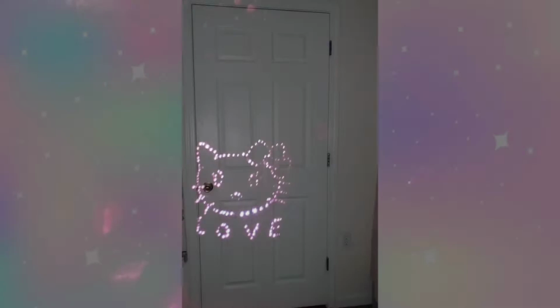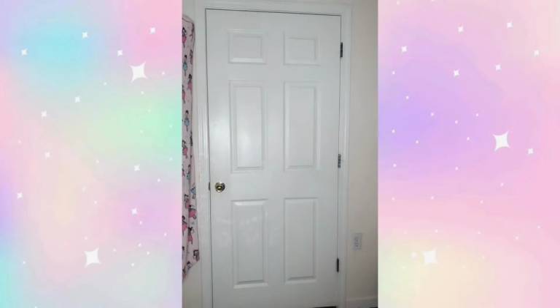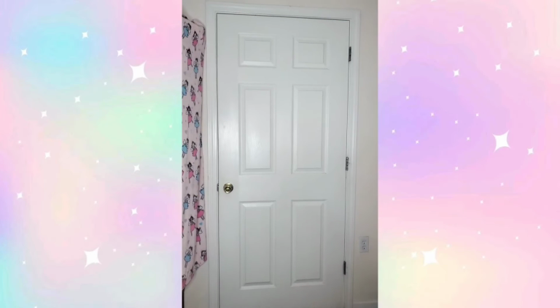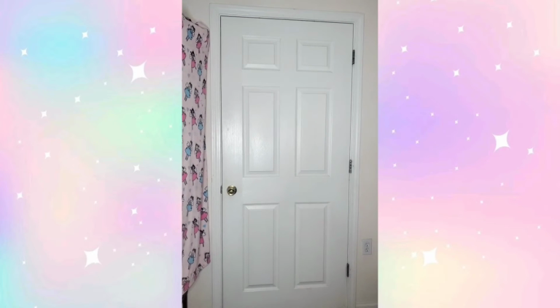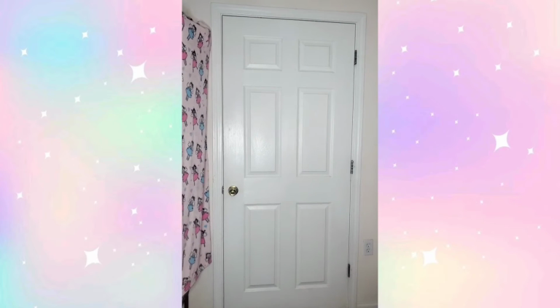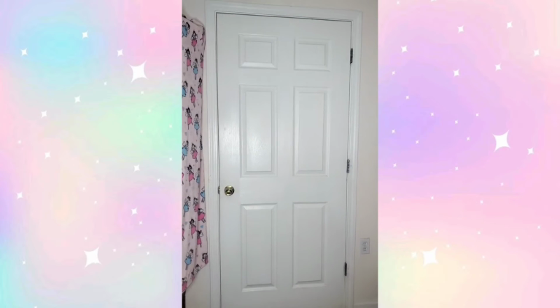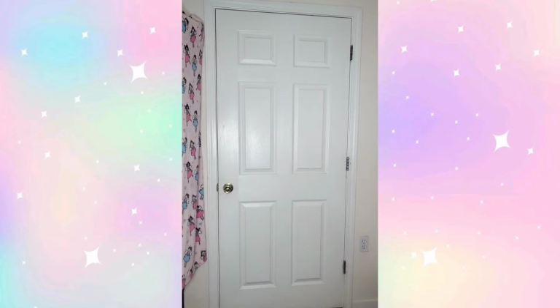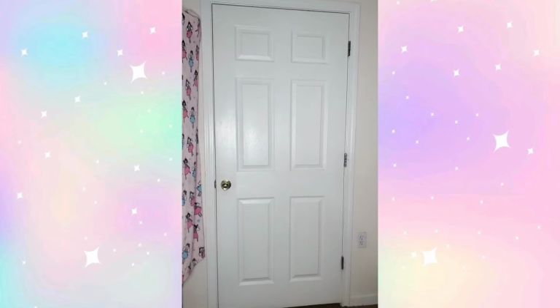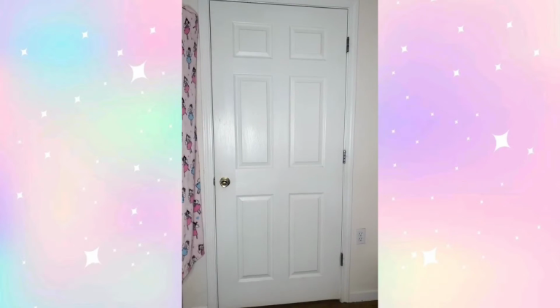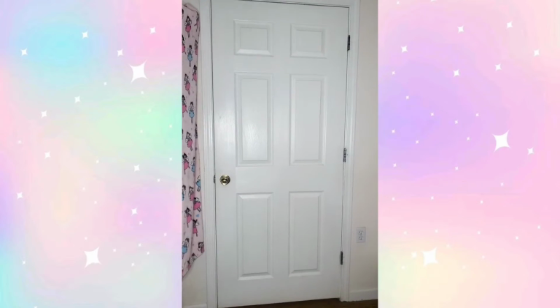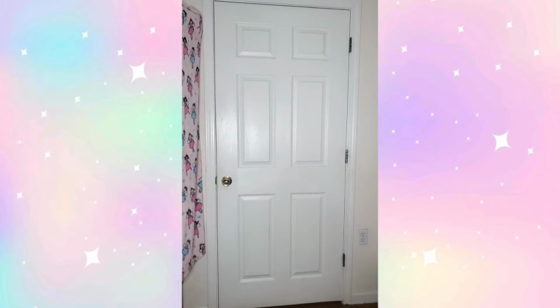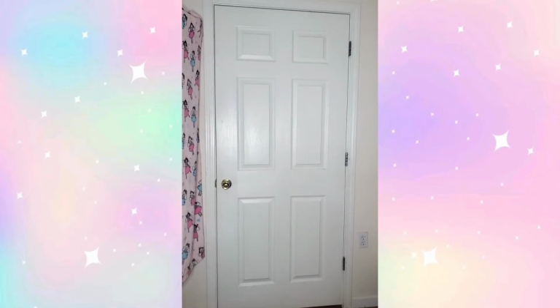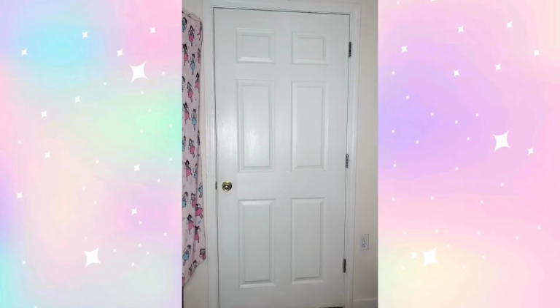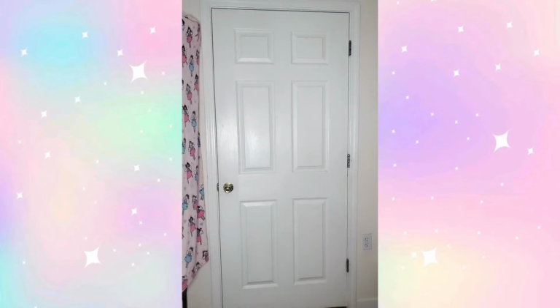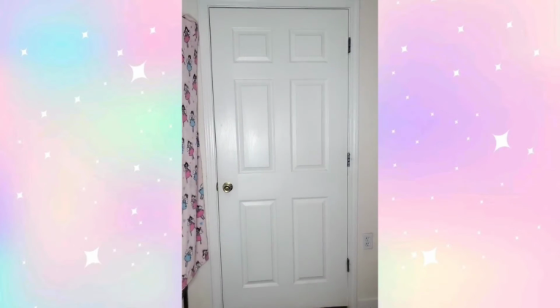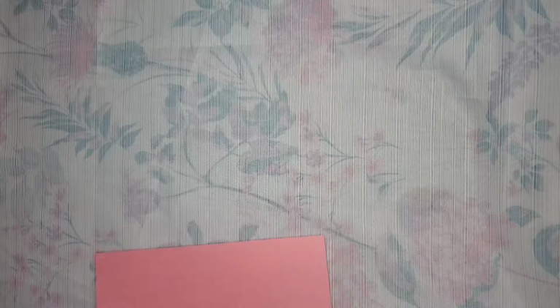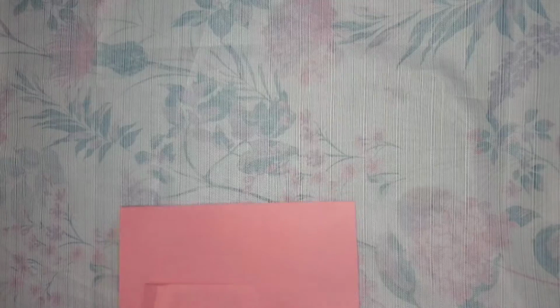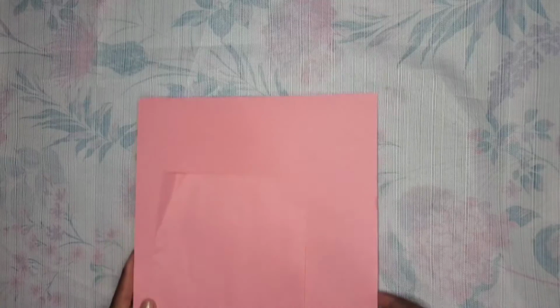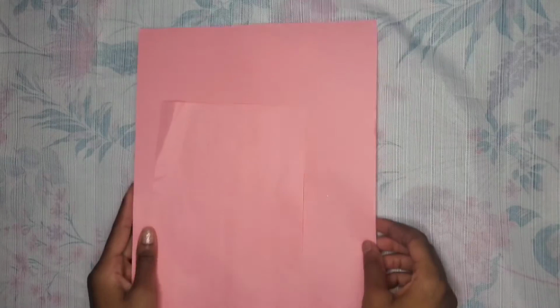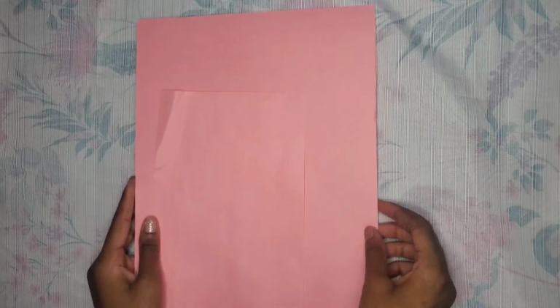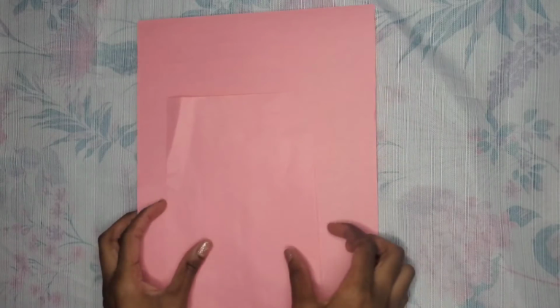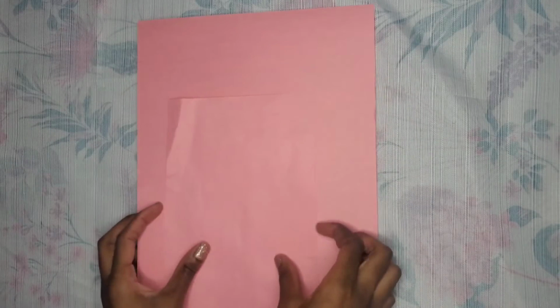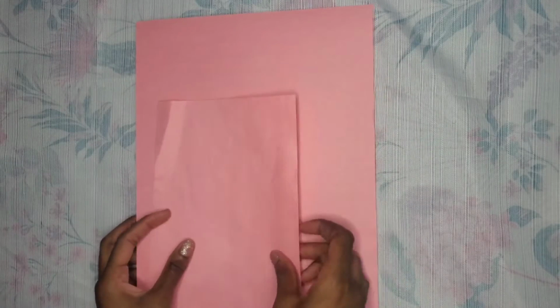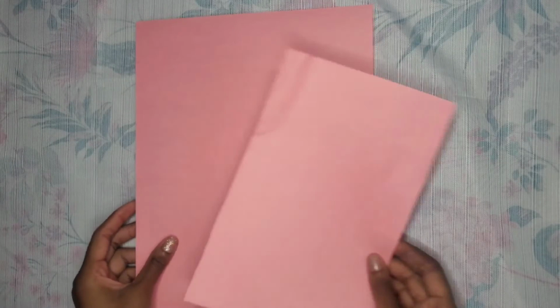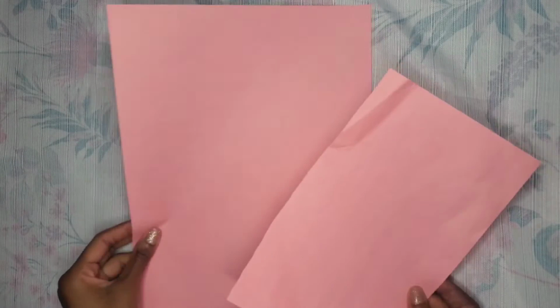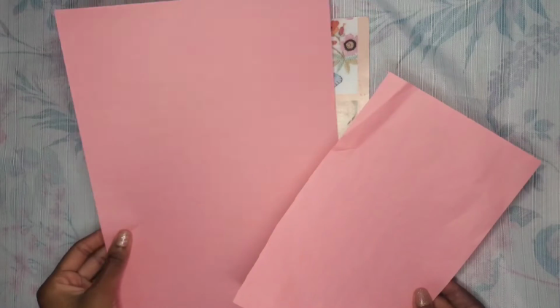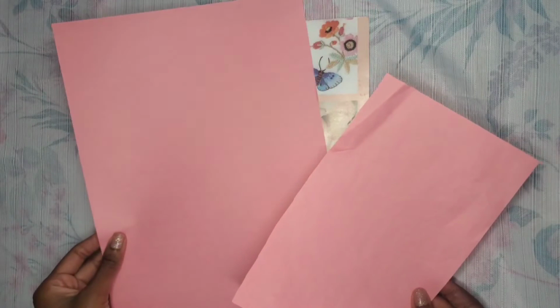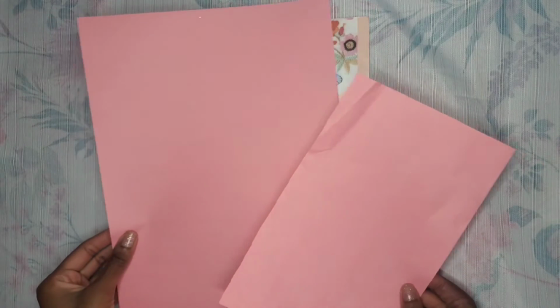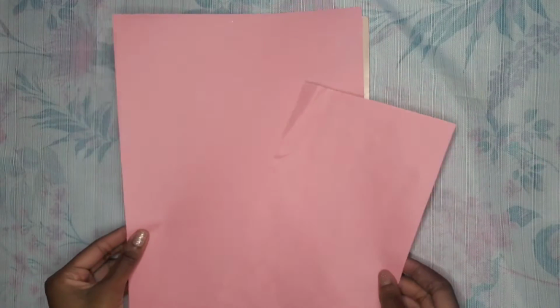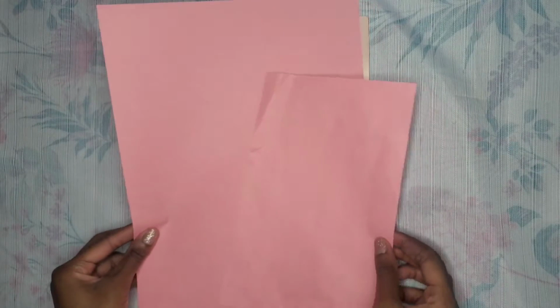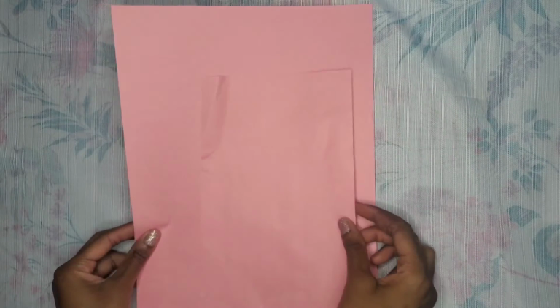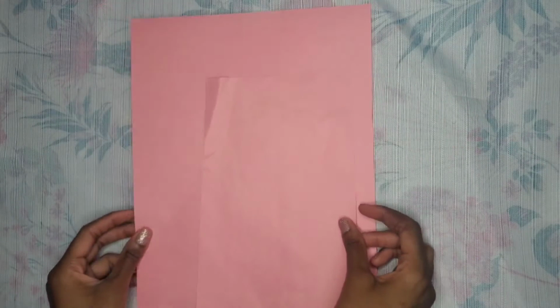So if you follow me on TikTok, you've already seen this DIY, but we're going to make a DIY door light. Basically, just take some more pink construction paper.